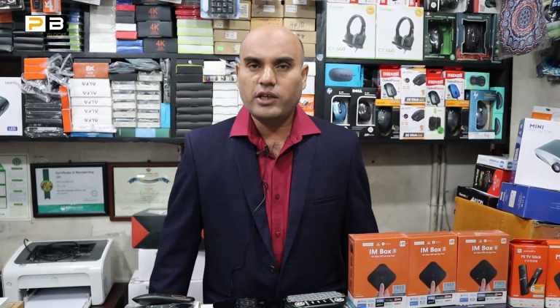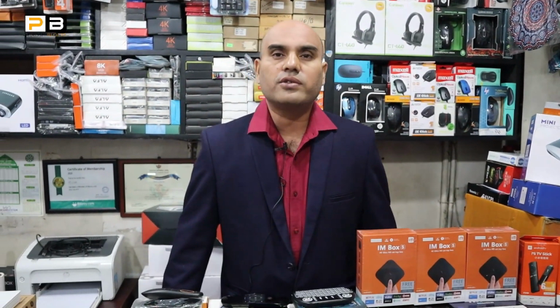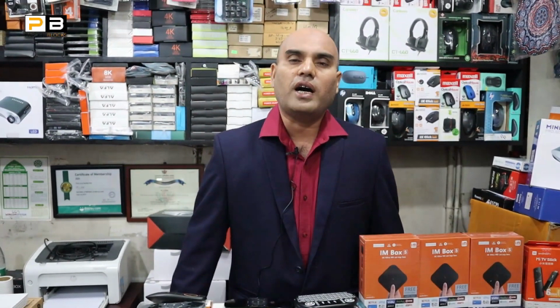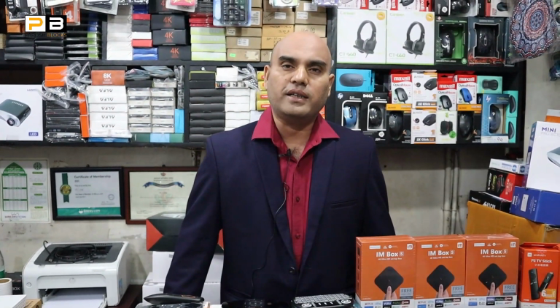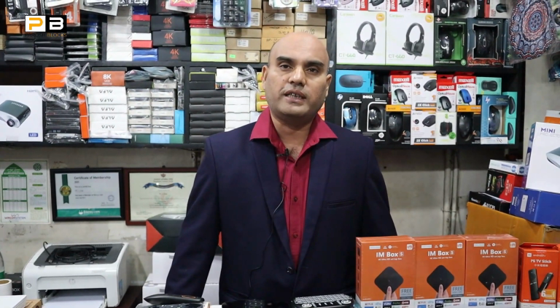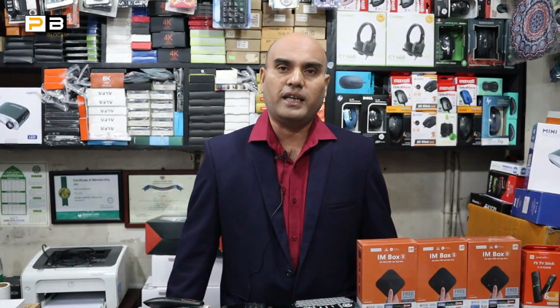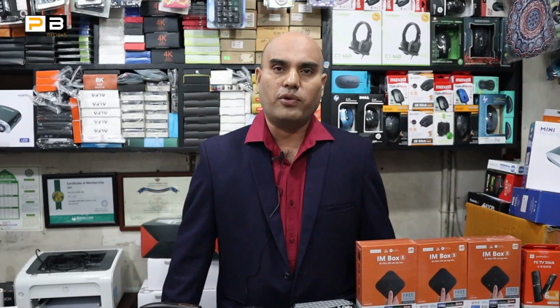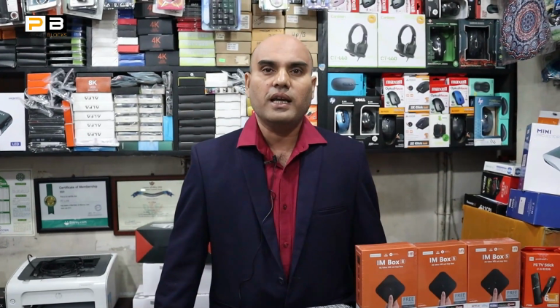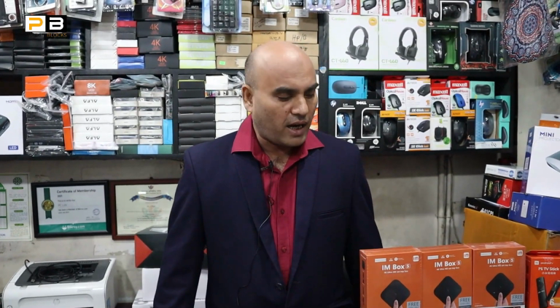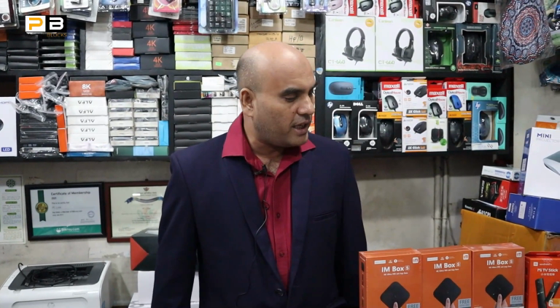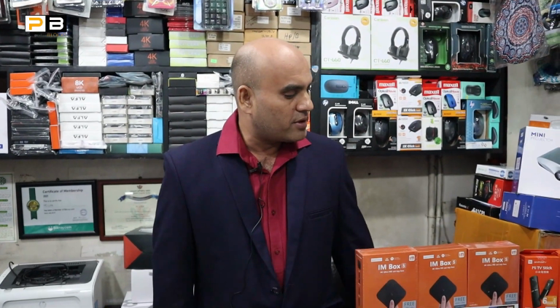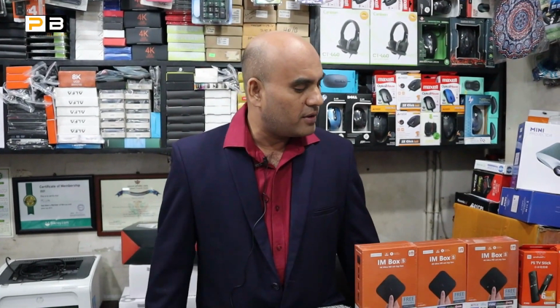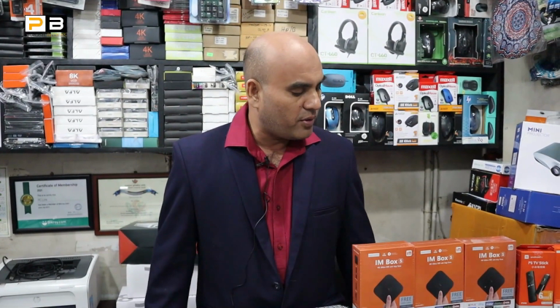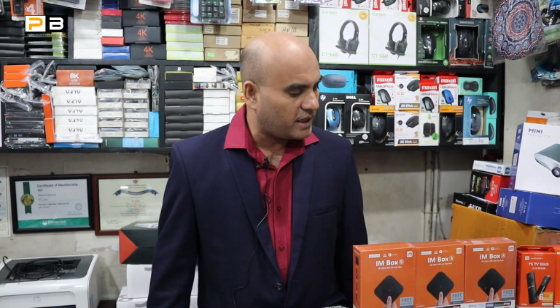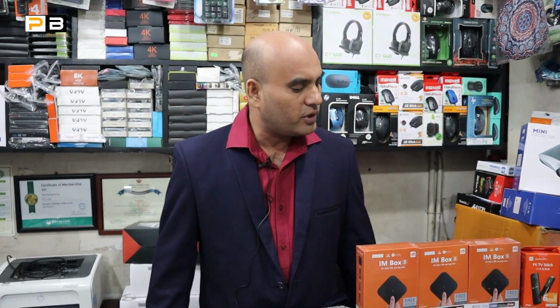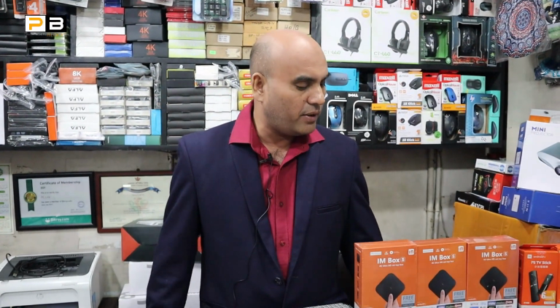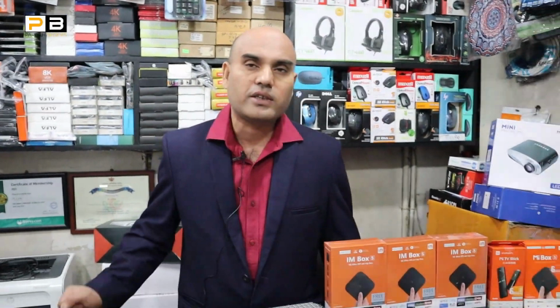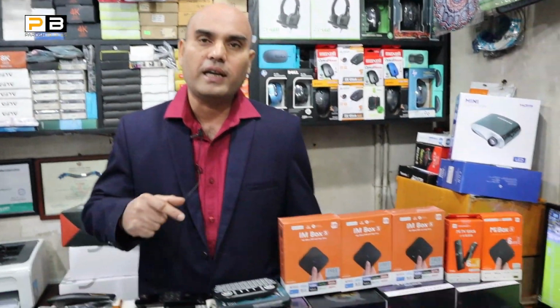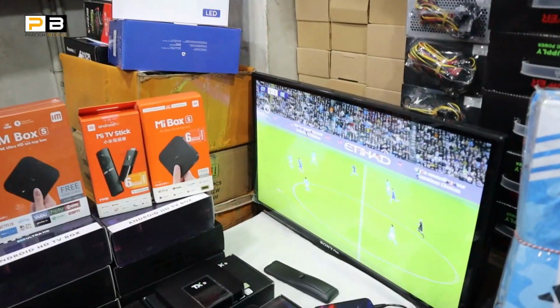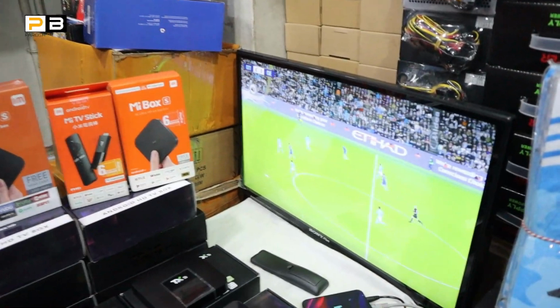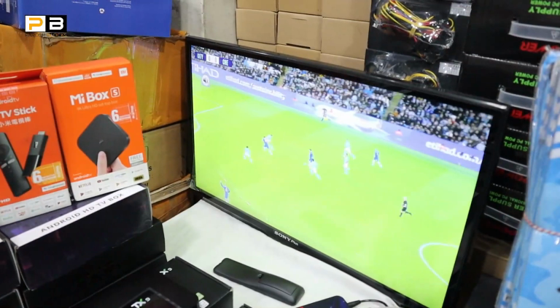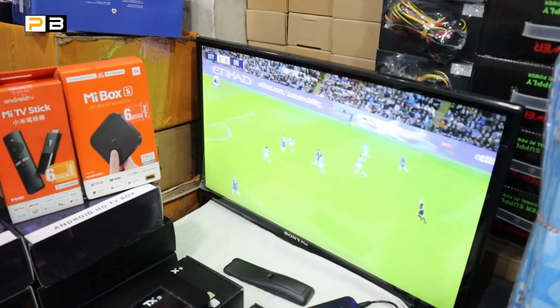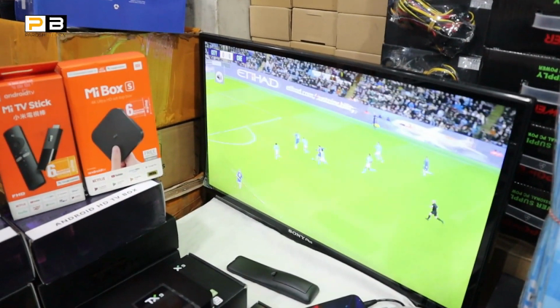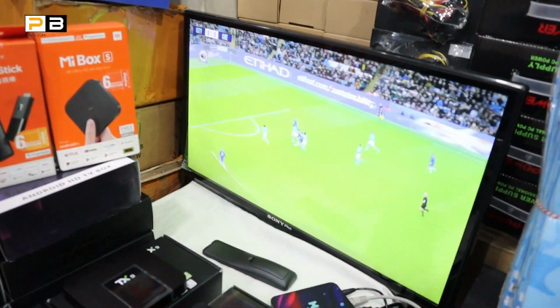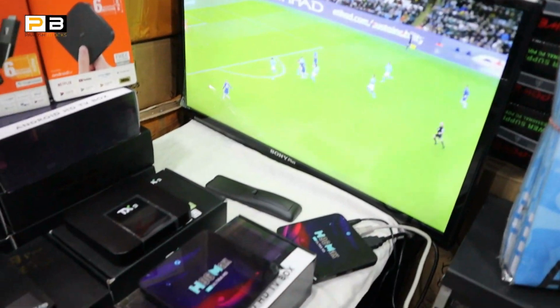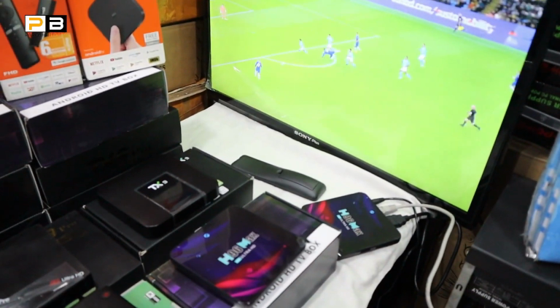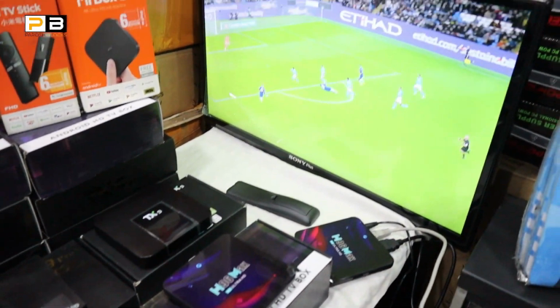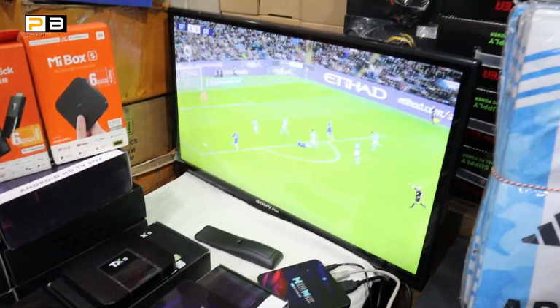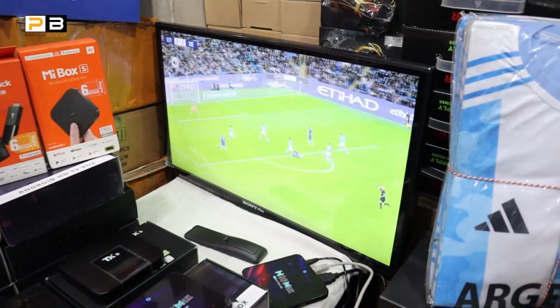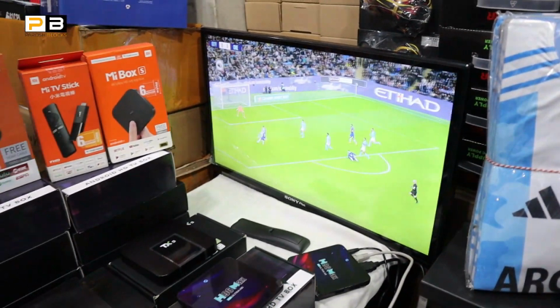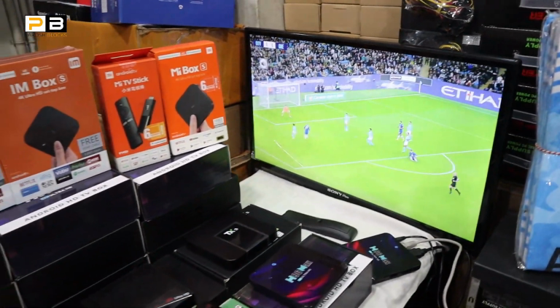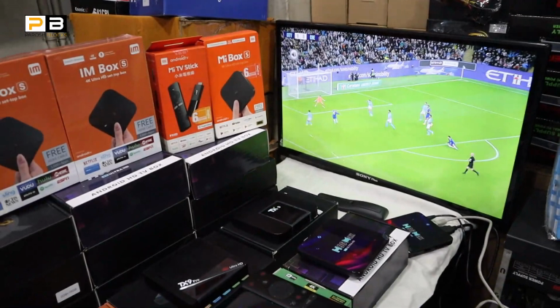We imported the TV Boxes from China. And with our TV Boxes, there are many different TV Boxes here. I'm looking forward to this channel — we will see our videos.